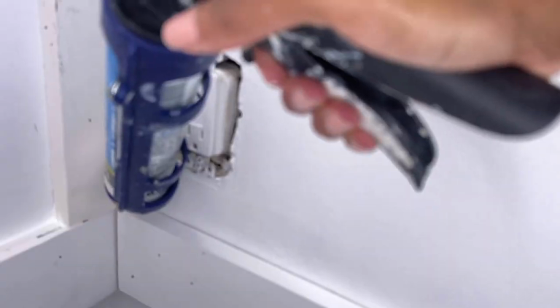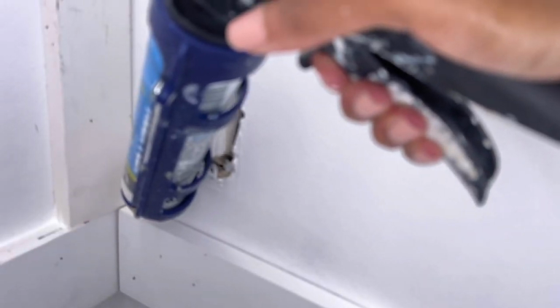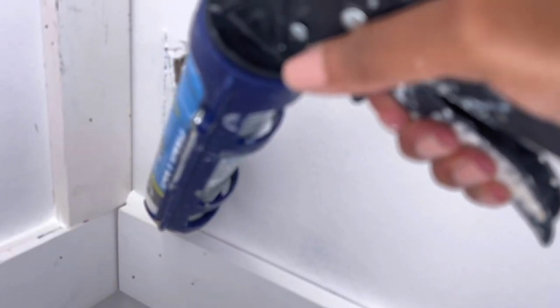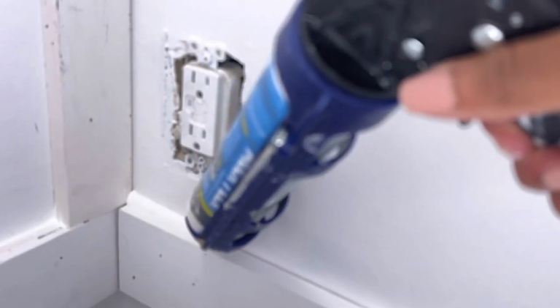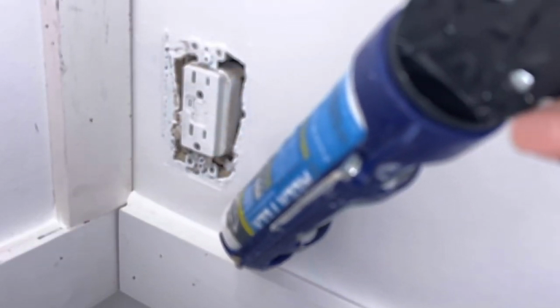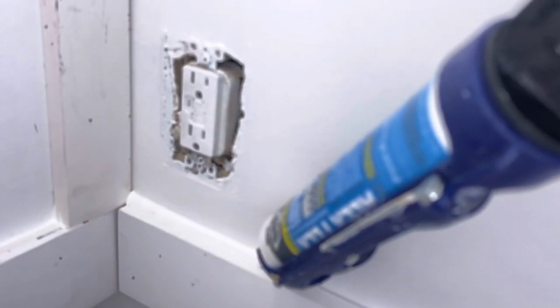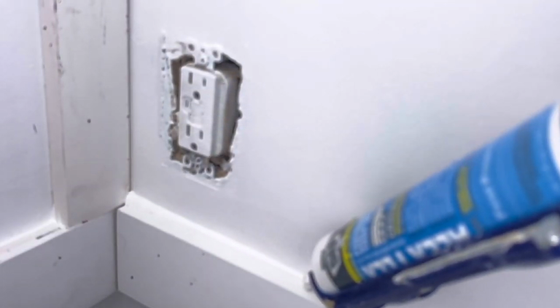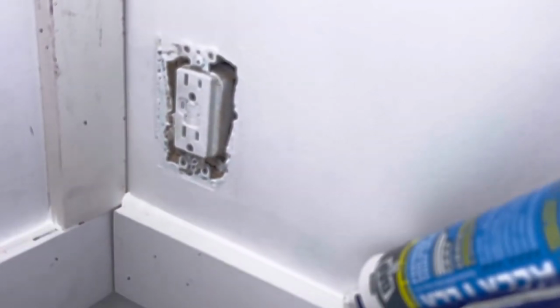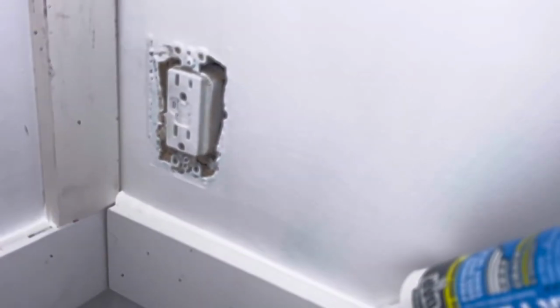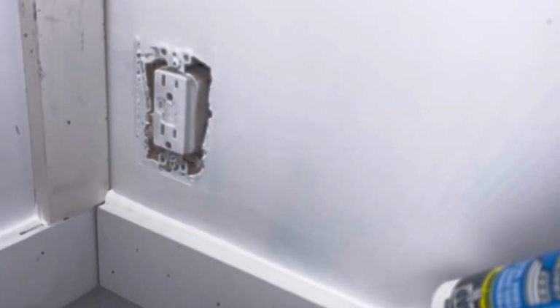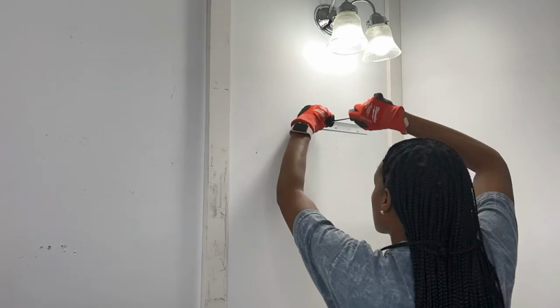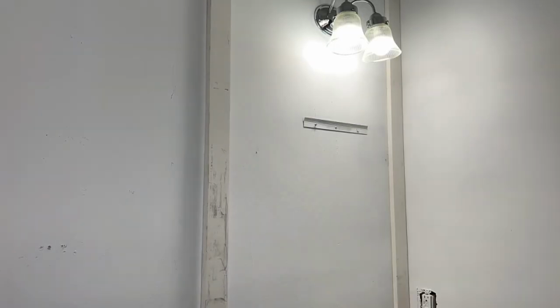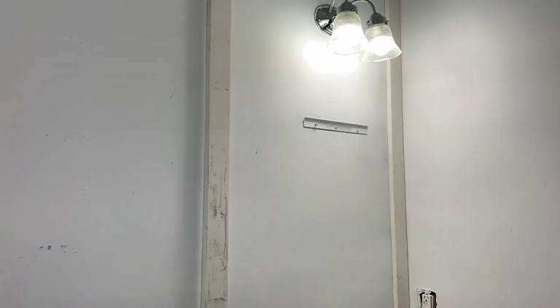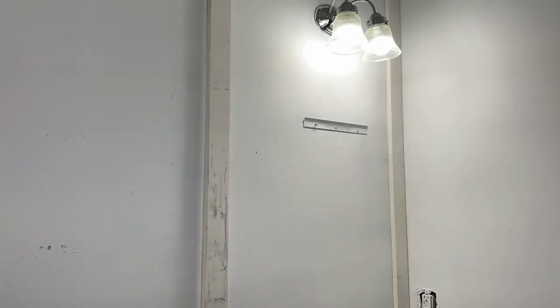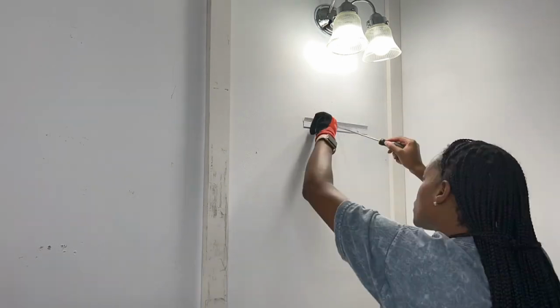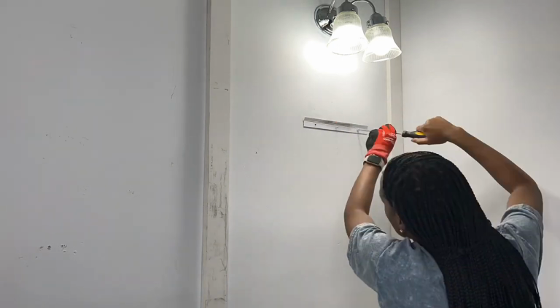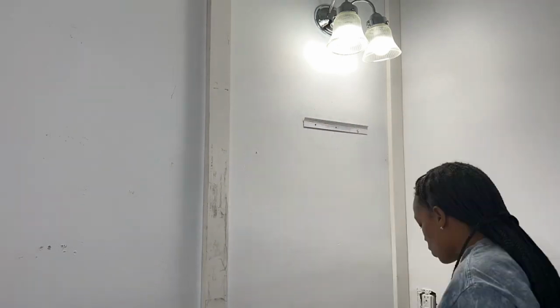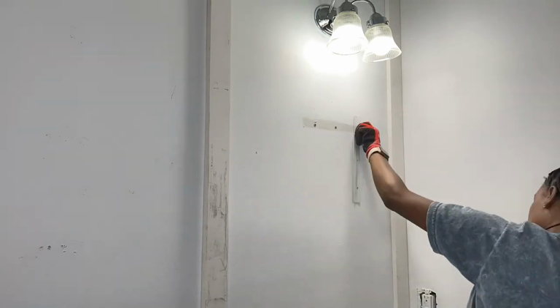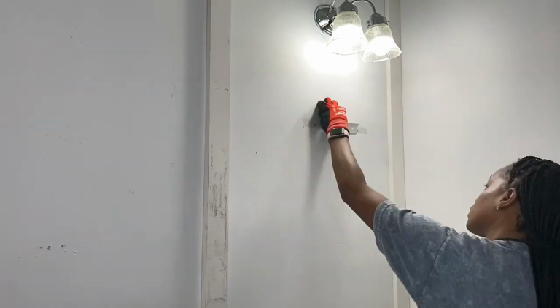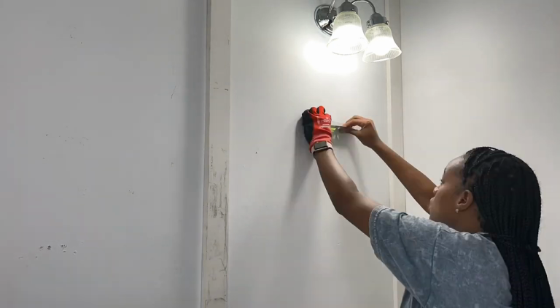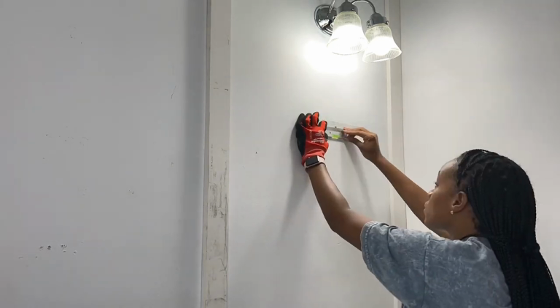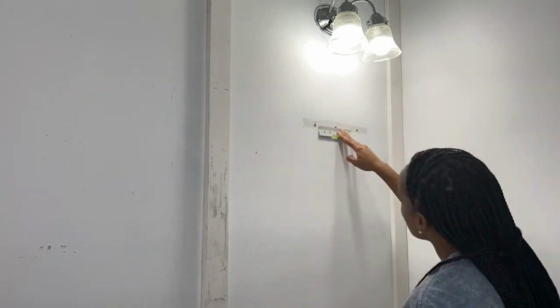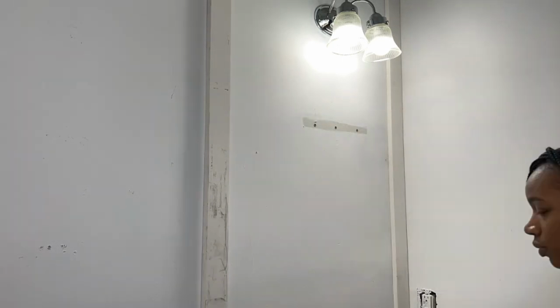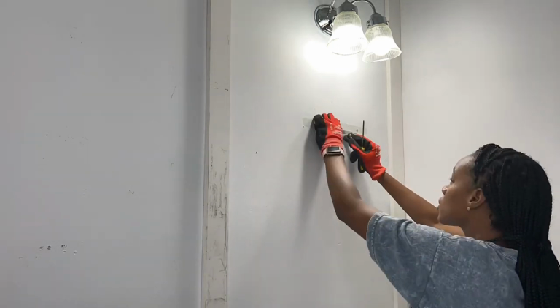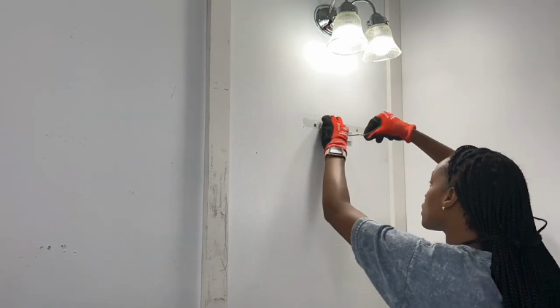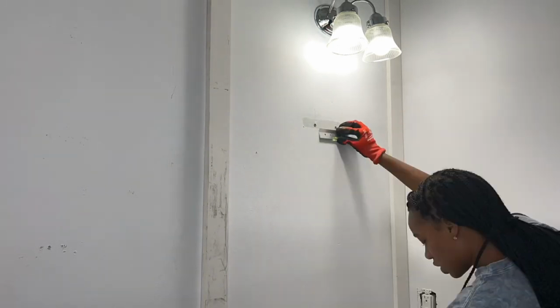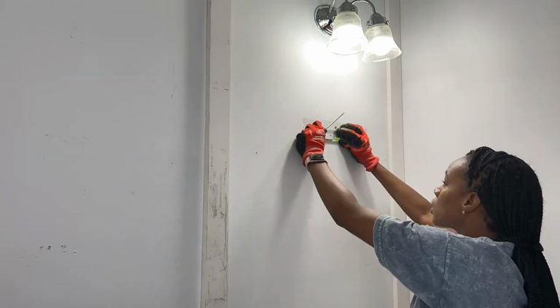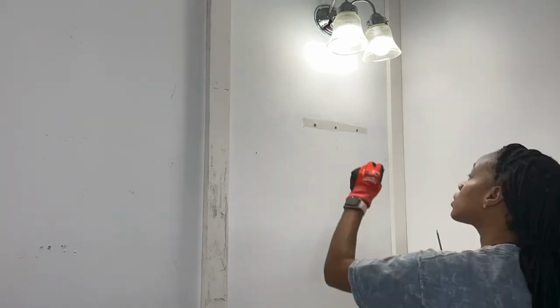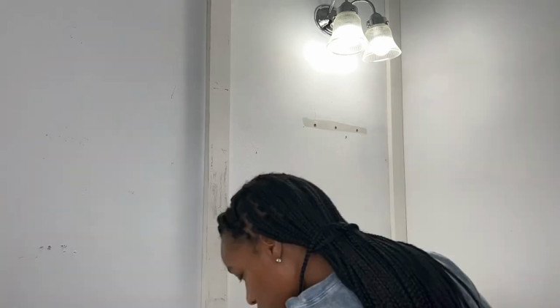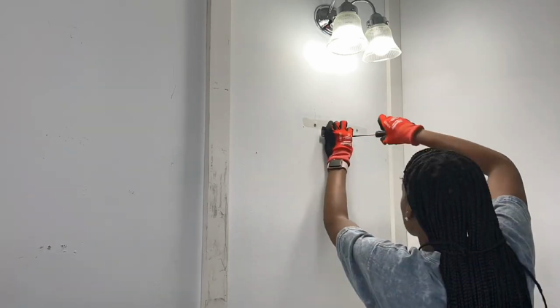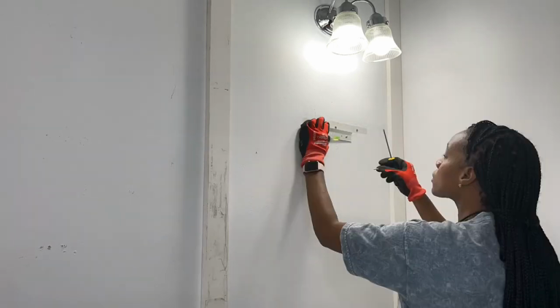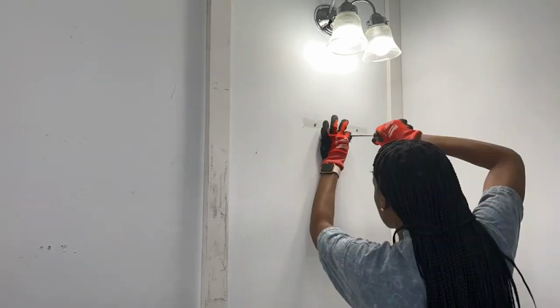Watch me speed through nailing everything down, caulking everything, changing out the mirror, as well as sanding down and filling in all the nail holes.